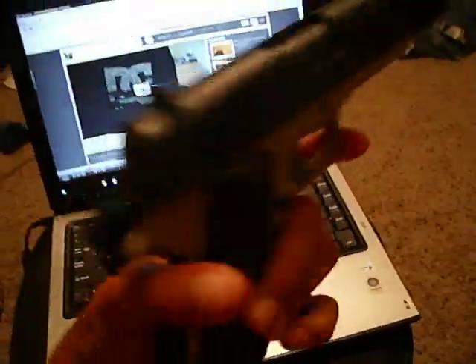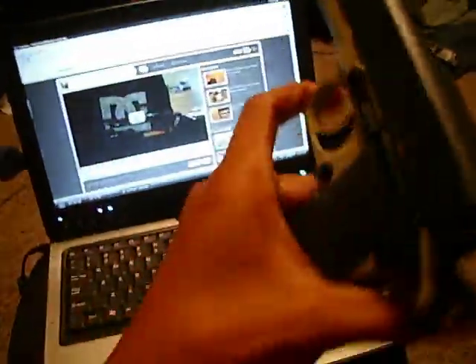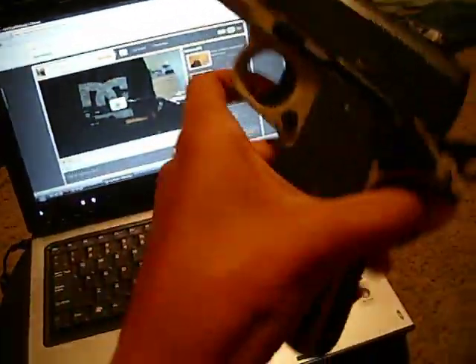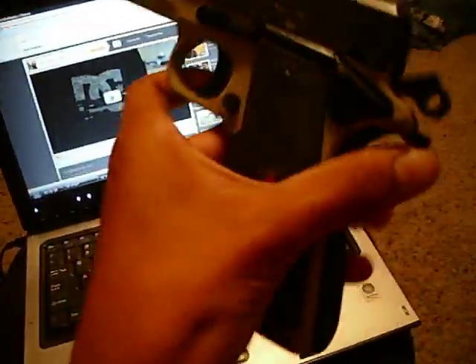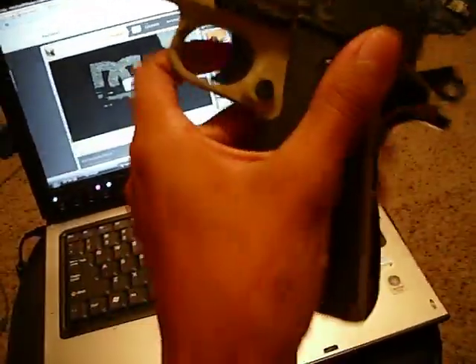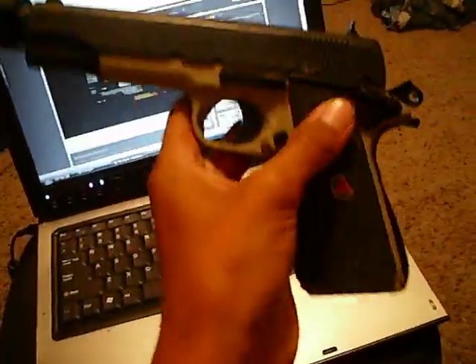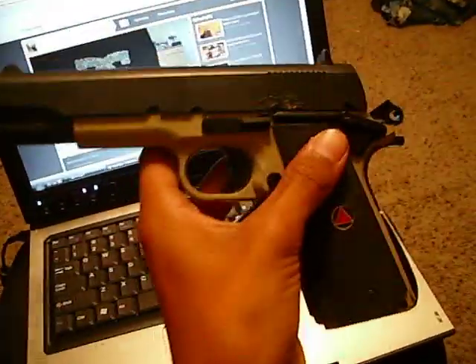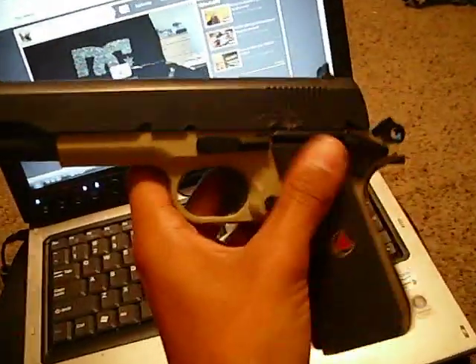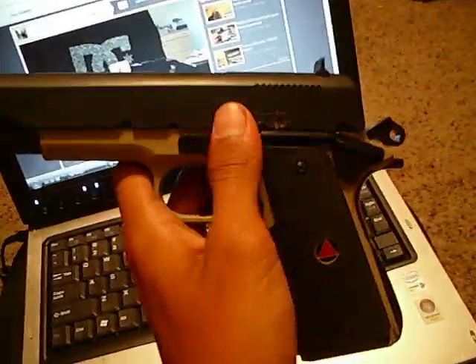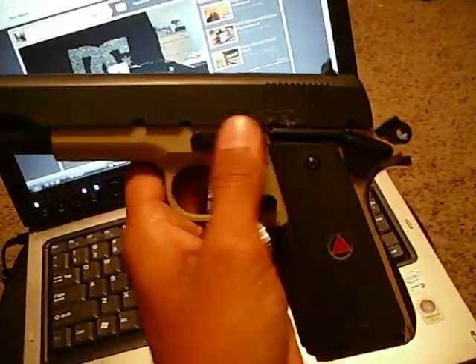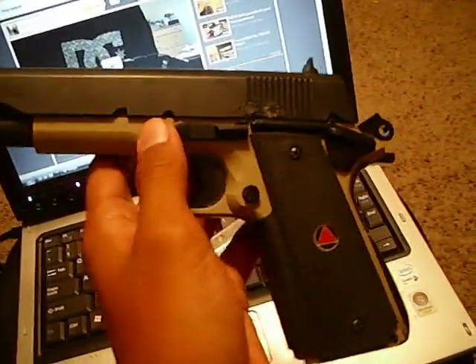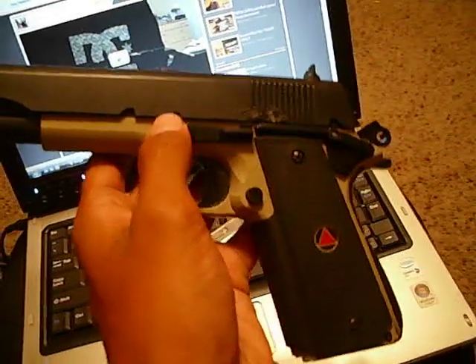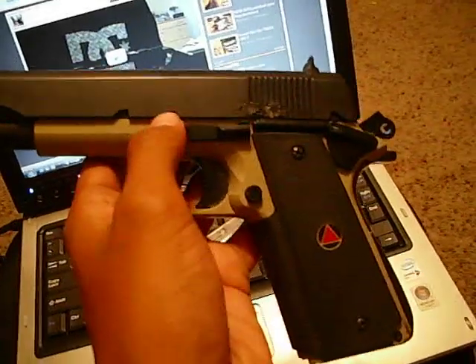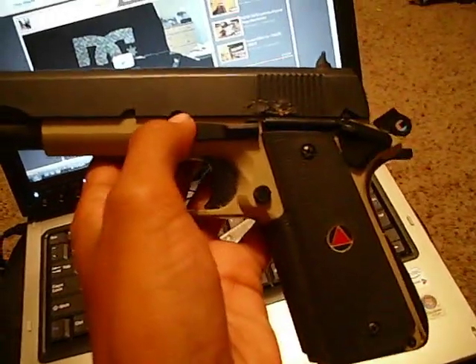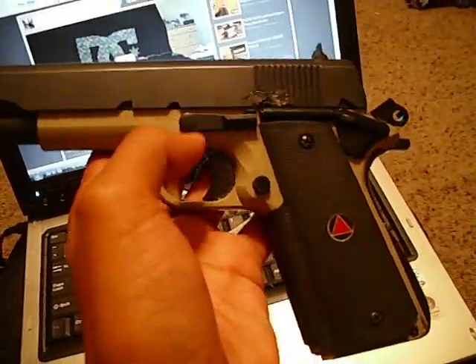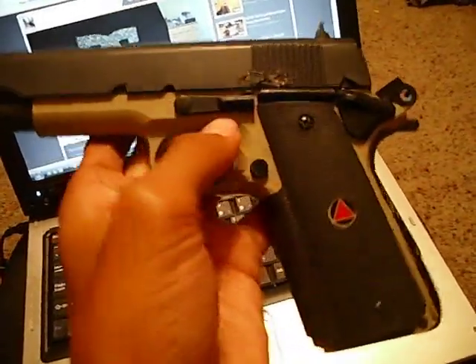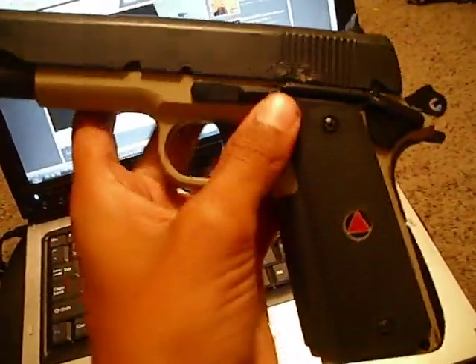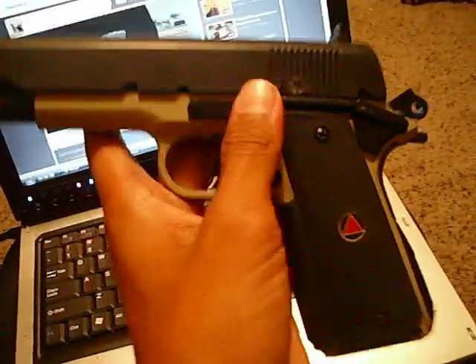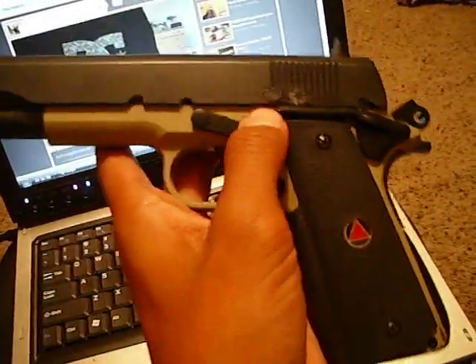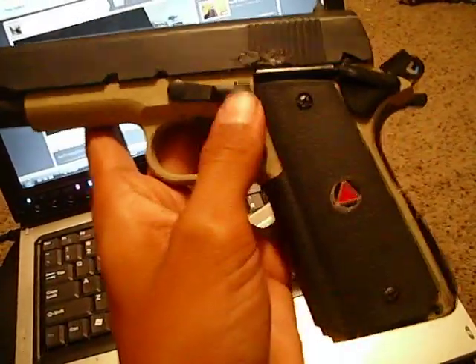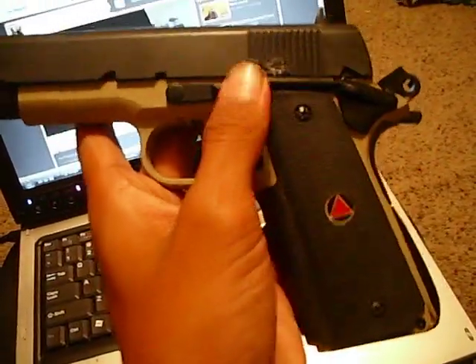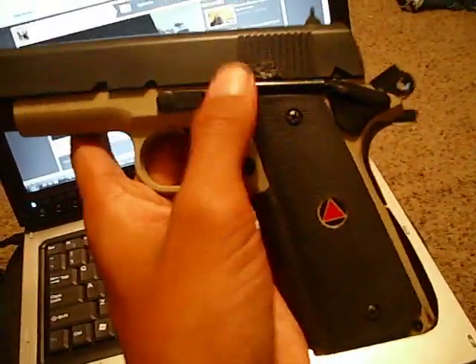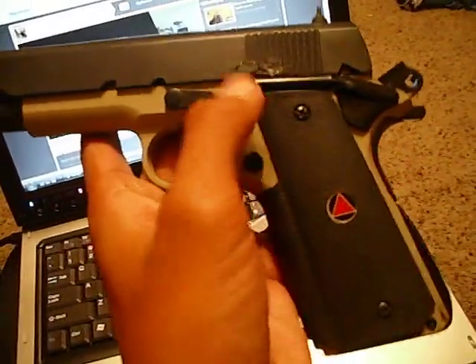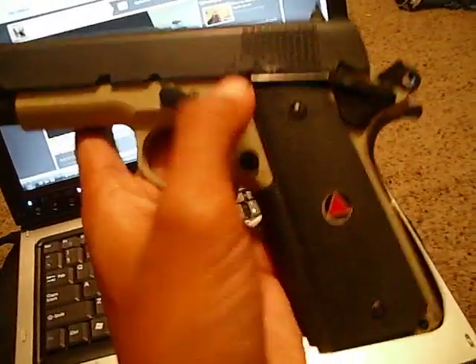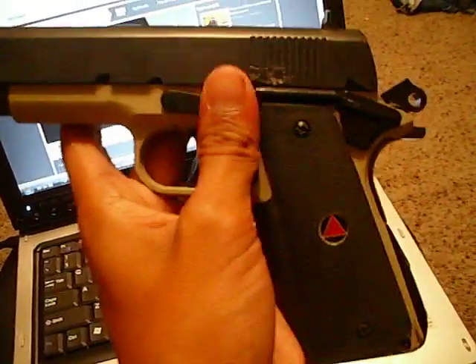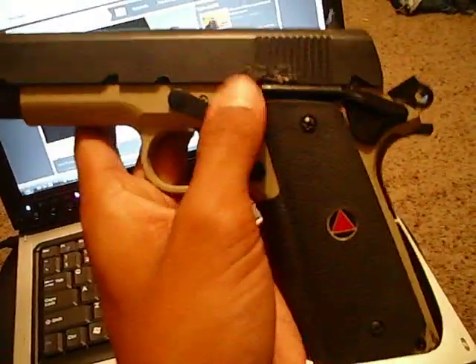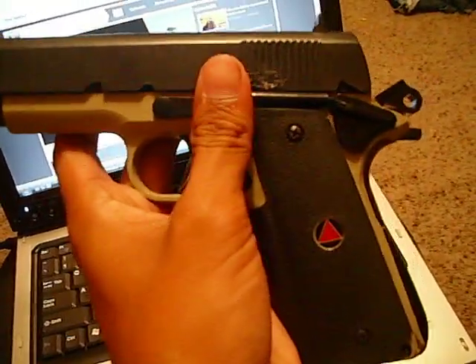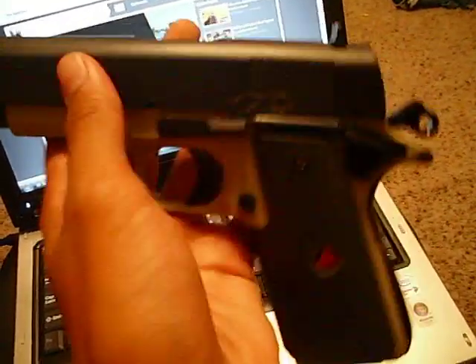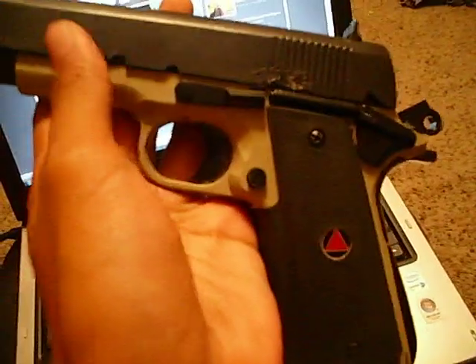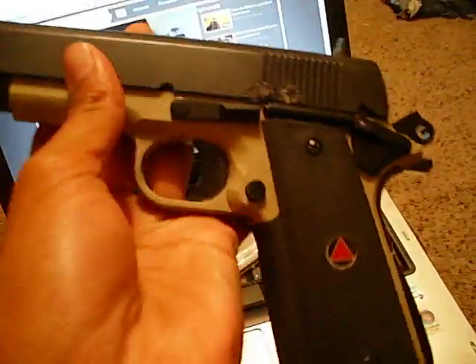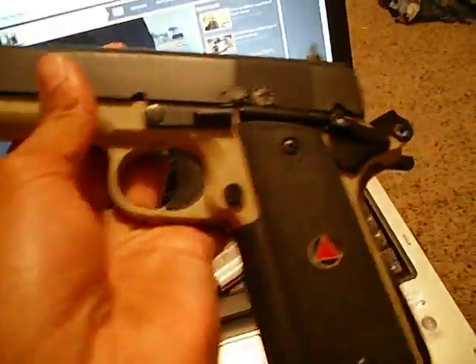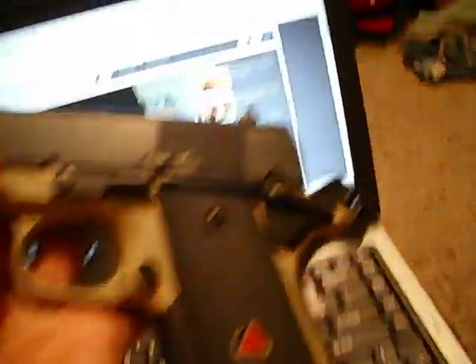I took the thing apart and did a couple mods on it. If you own this gun, you know that the slide isn't supposed to move, but I made it so you can move it up and down, and now it actually locks.